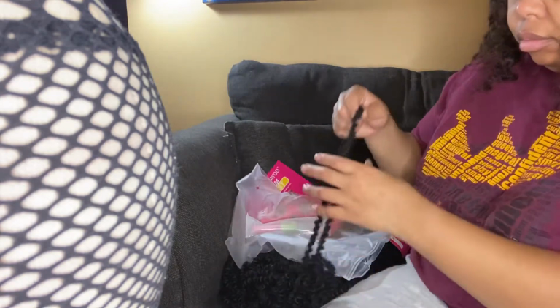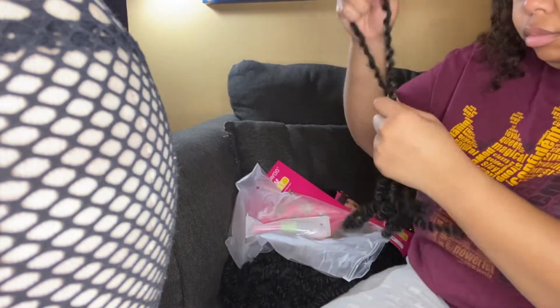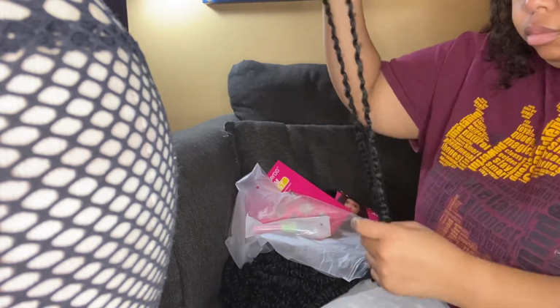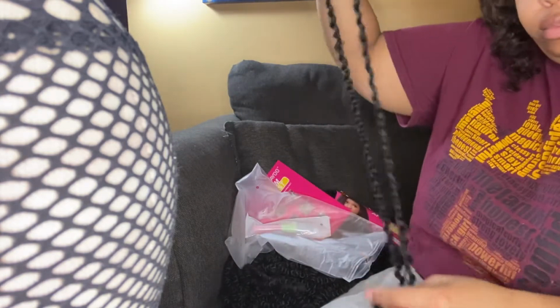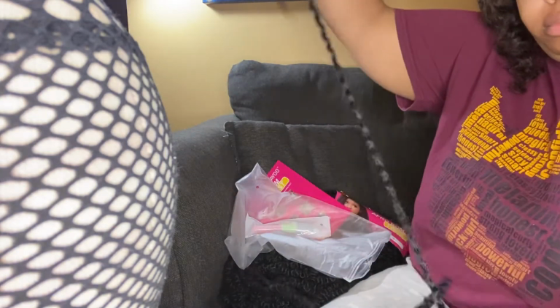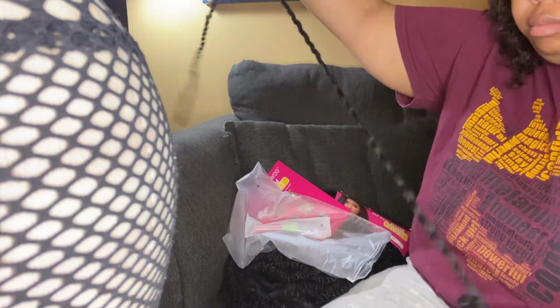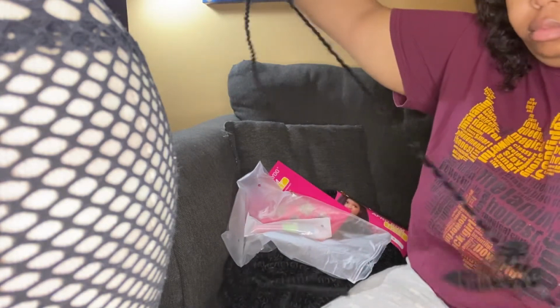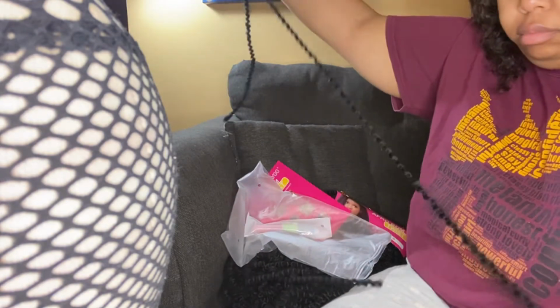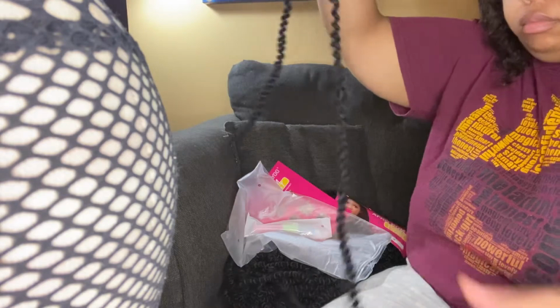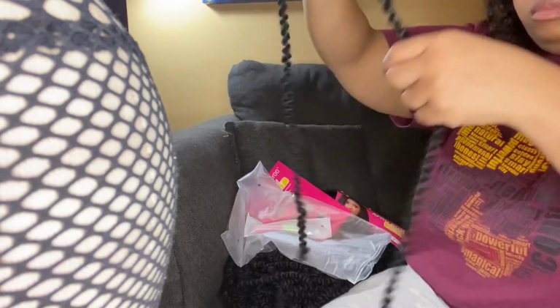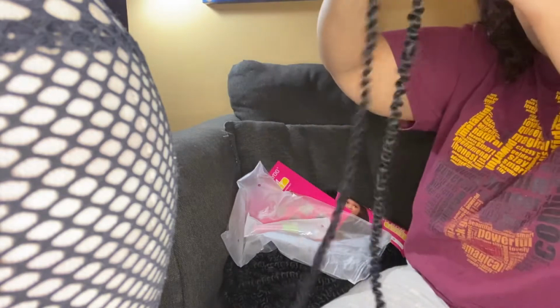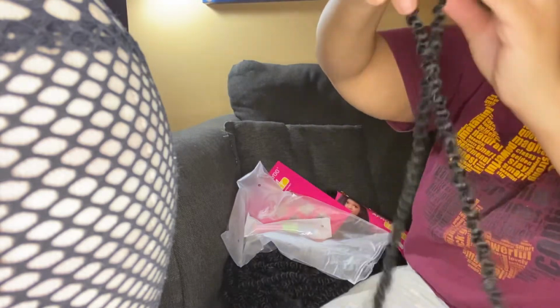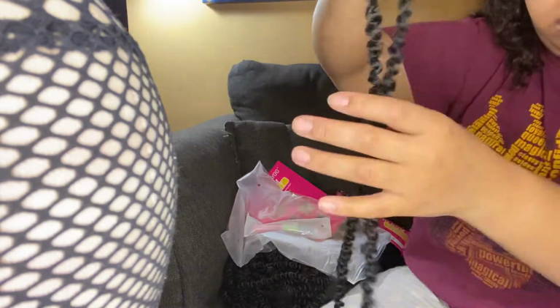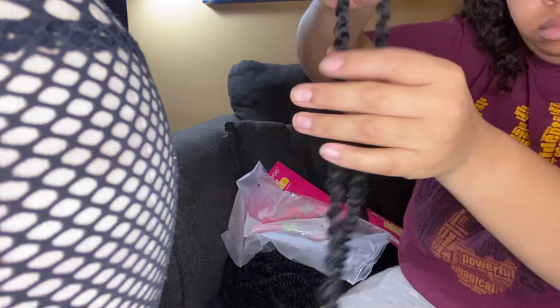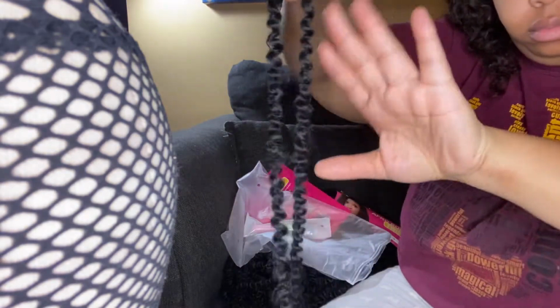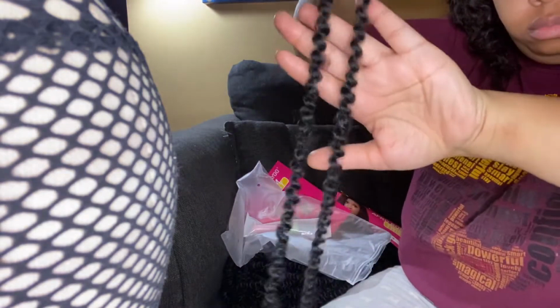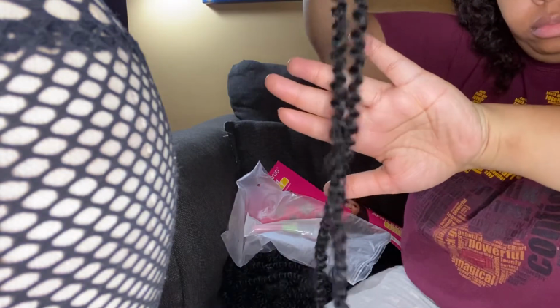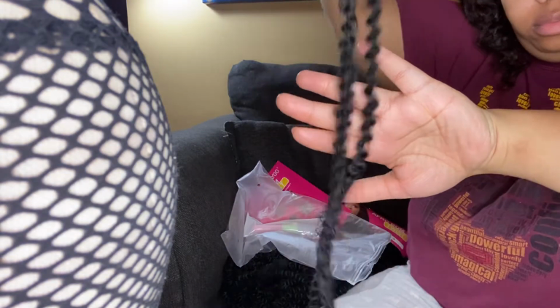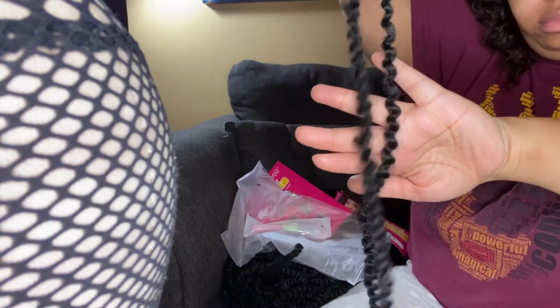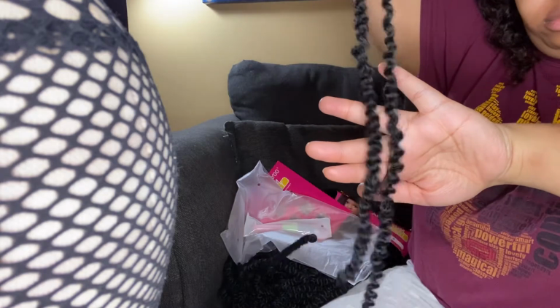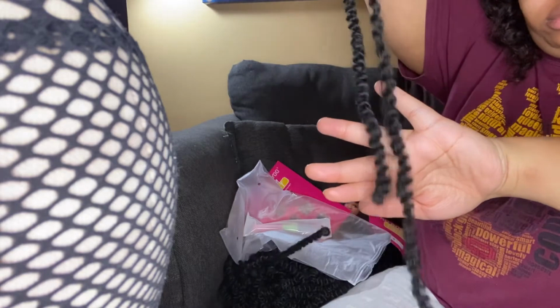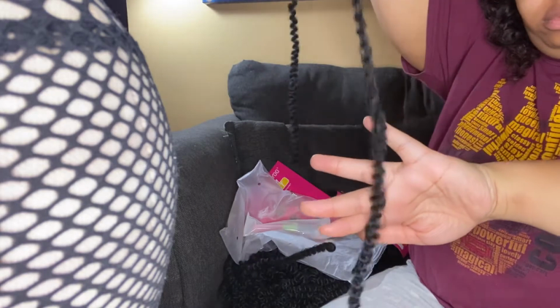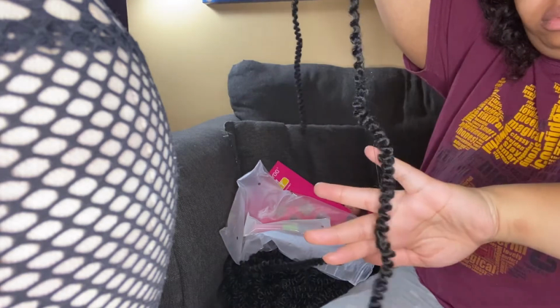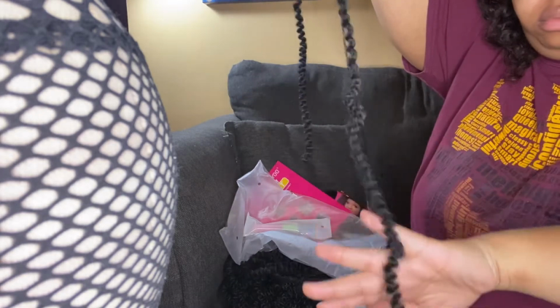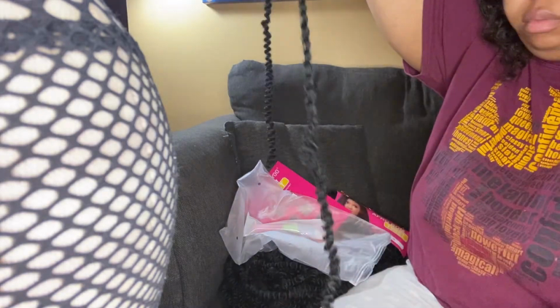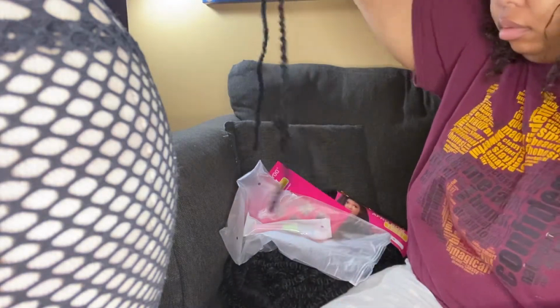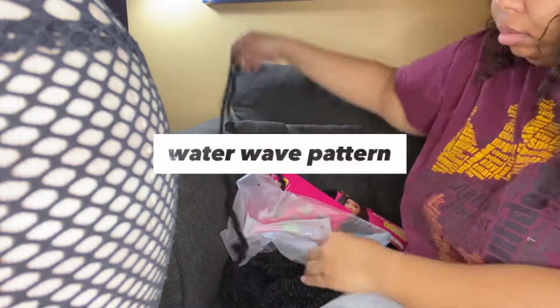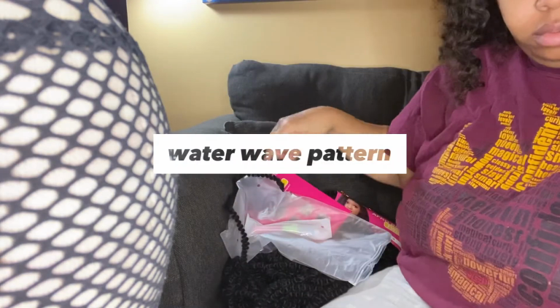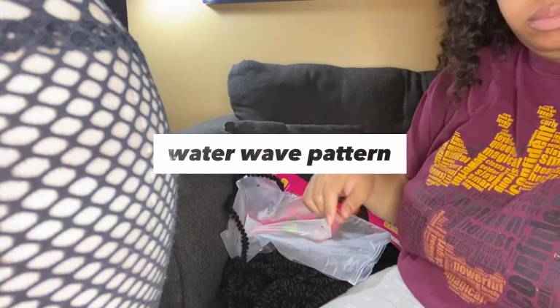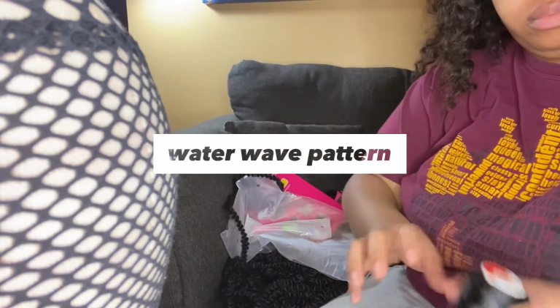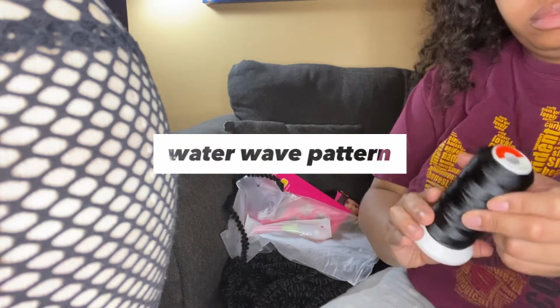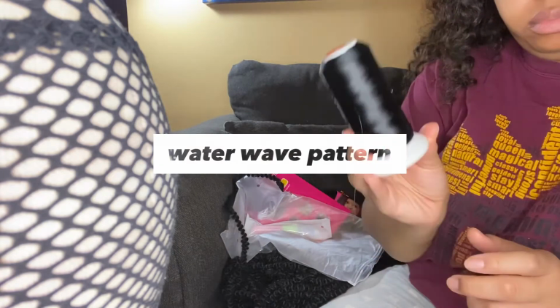I'm also going to show you what the hair looks like — the curl pattern, the texture. It is like a kinky, curly texture, so it's not silky at all. You can see it's in a water wave type of design.